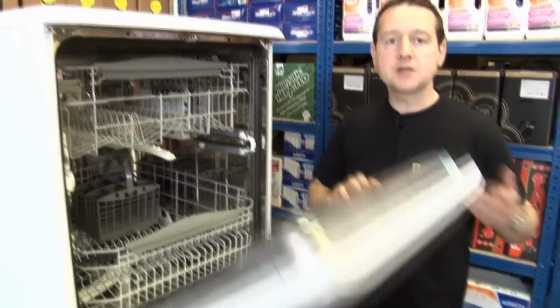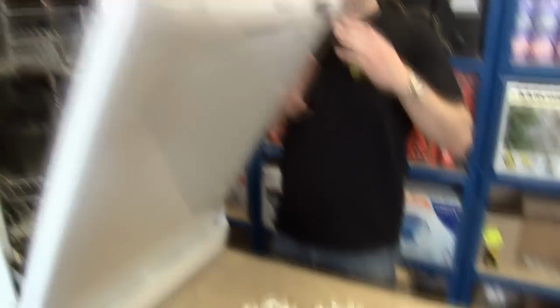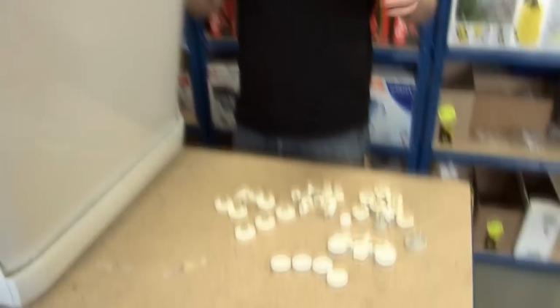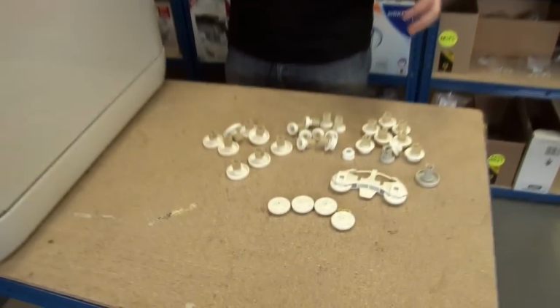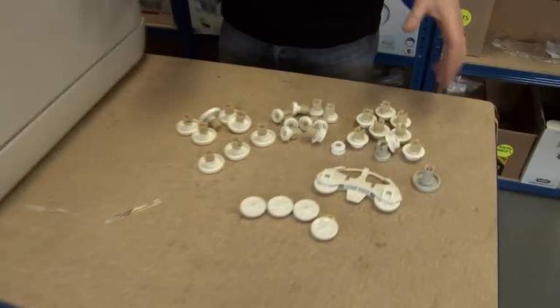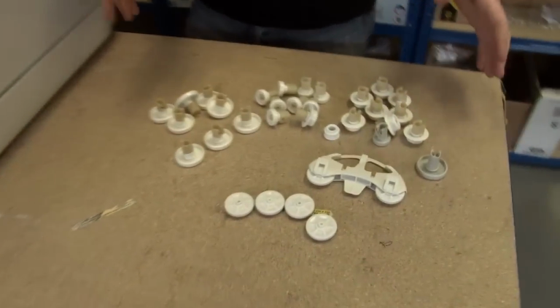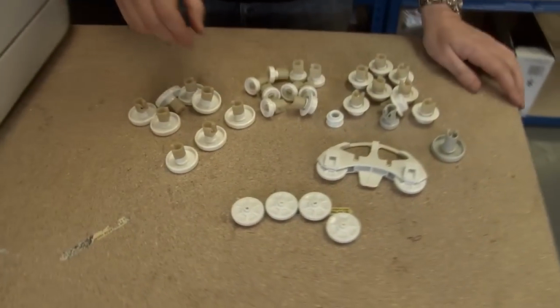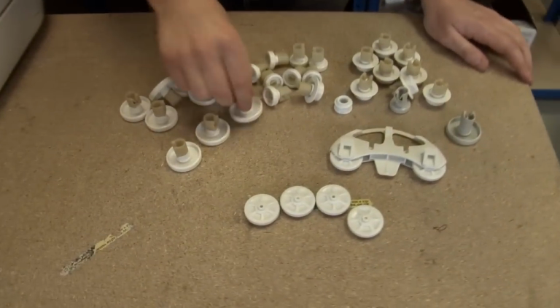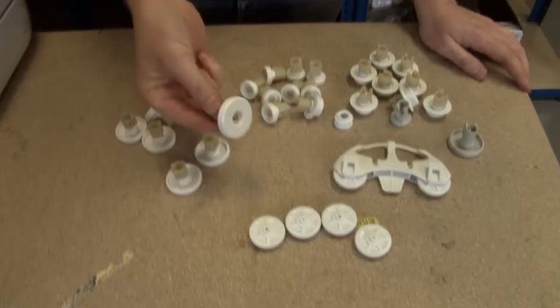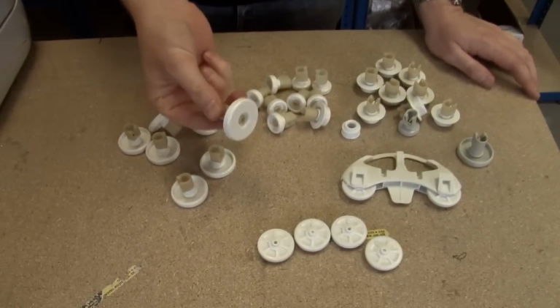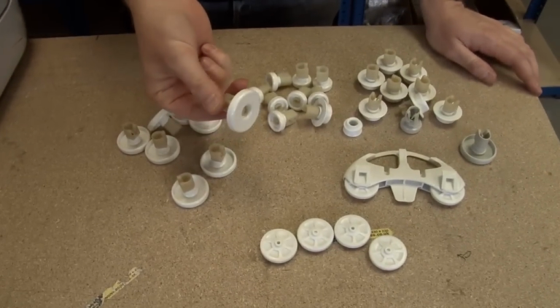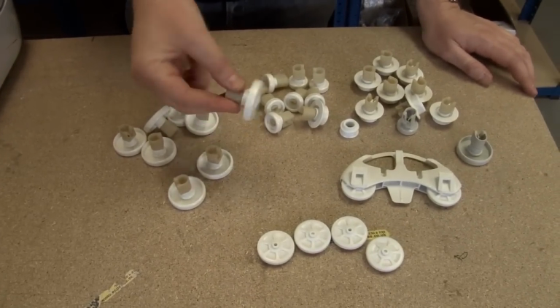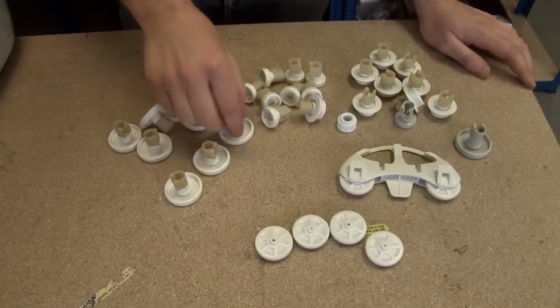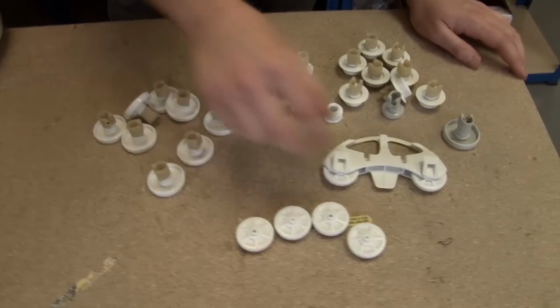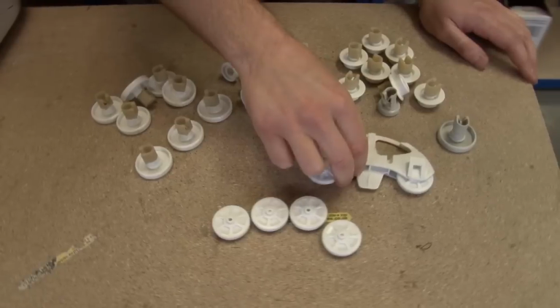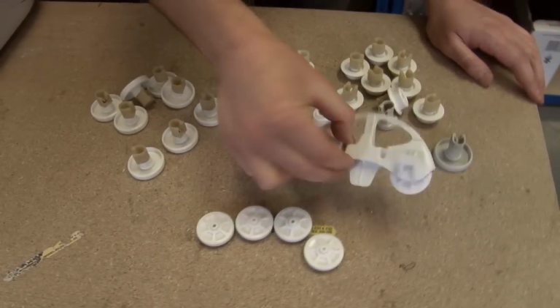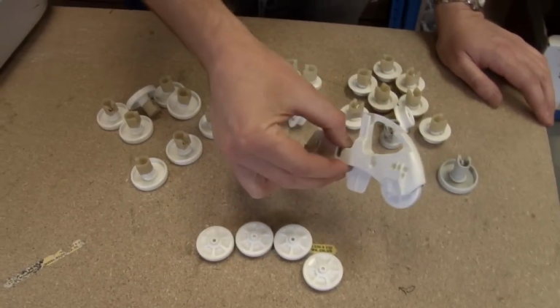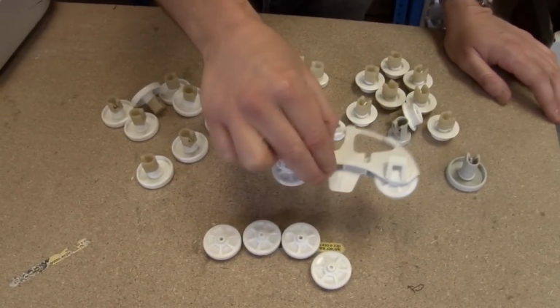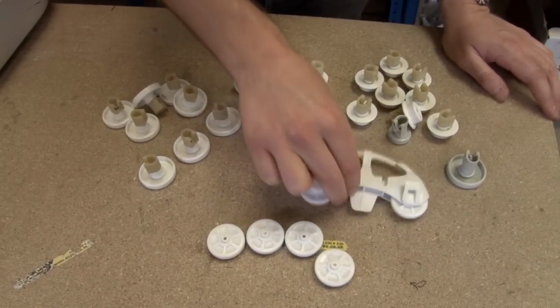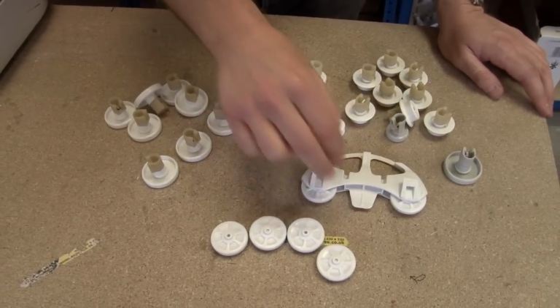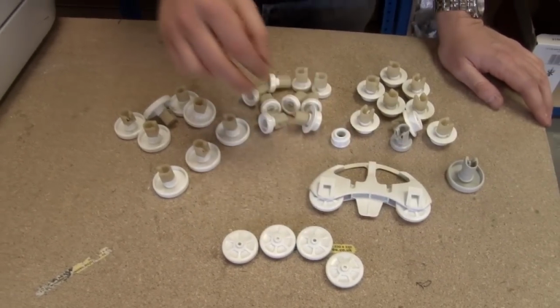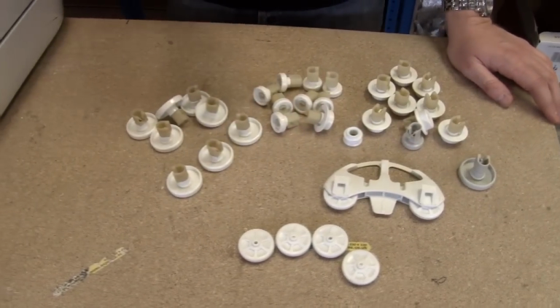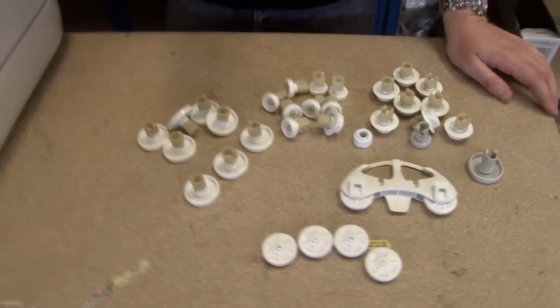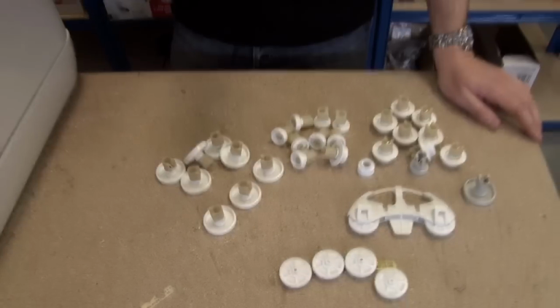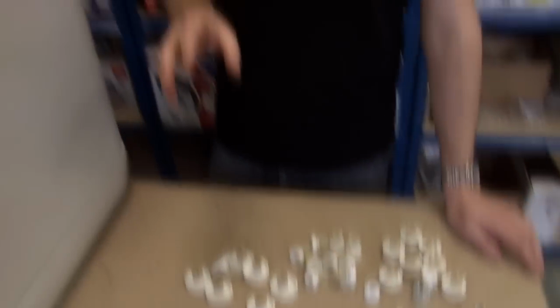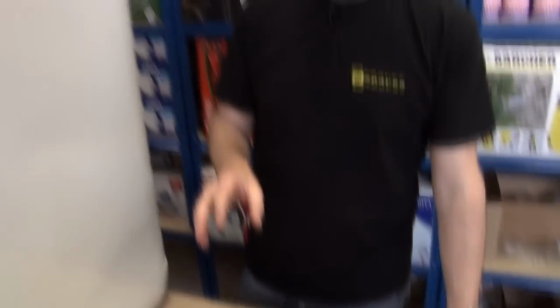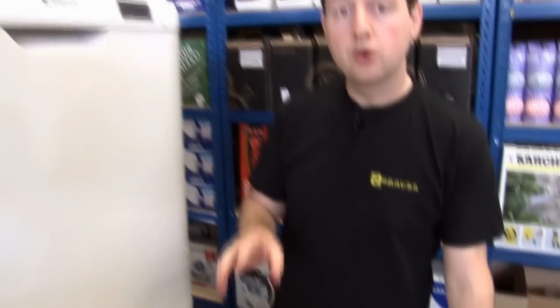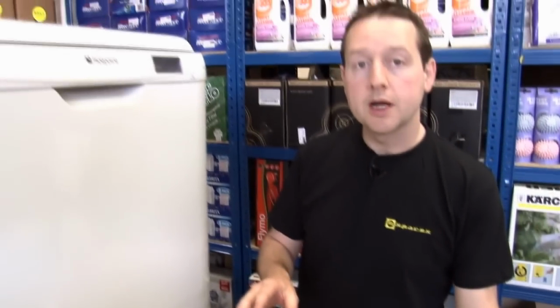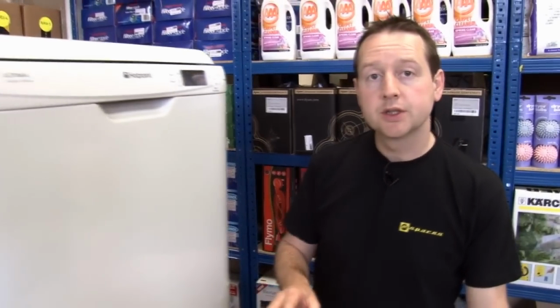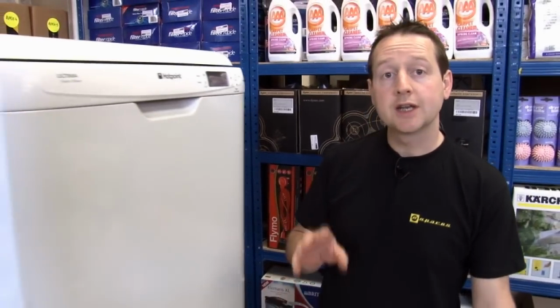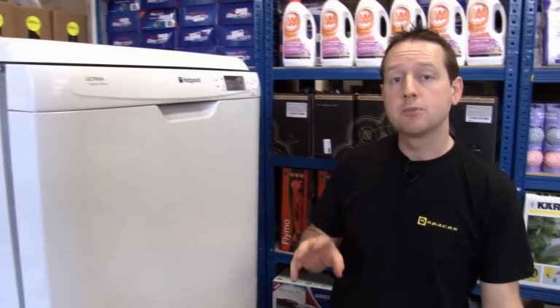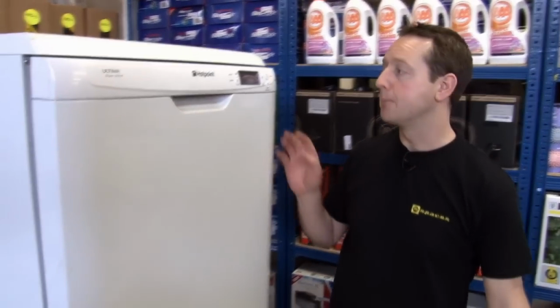Replacement wheels come in all sorts of styles — sometimes they're just an individual wheel, sometimes as a complete assembly. To make sure you get the right replacement wheels for your appliance, you're going to need to know the model number.